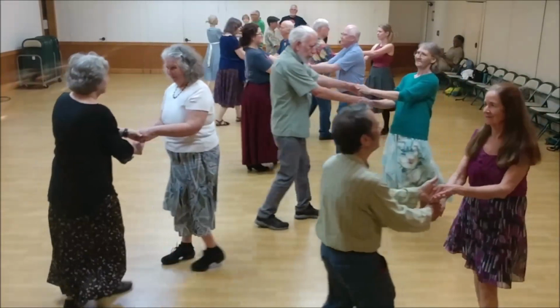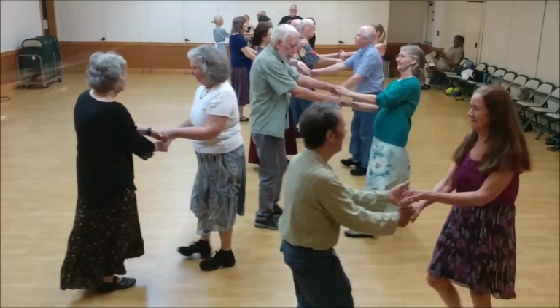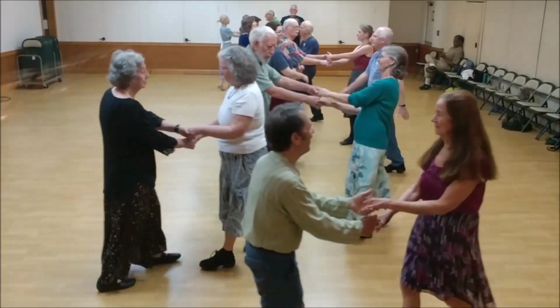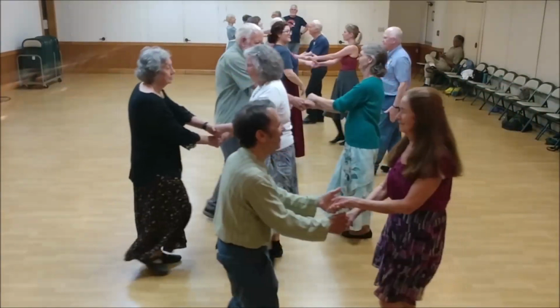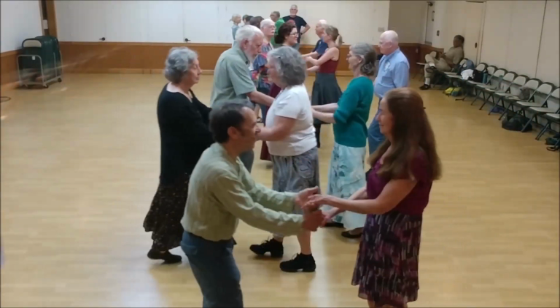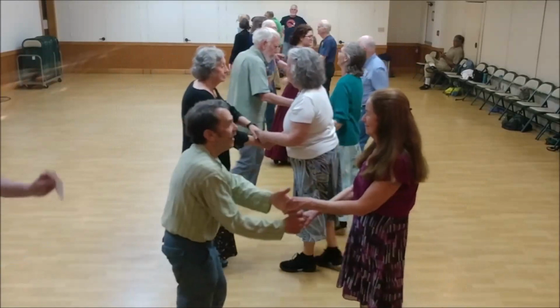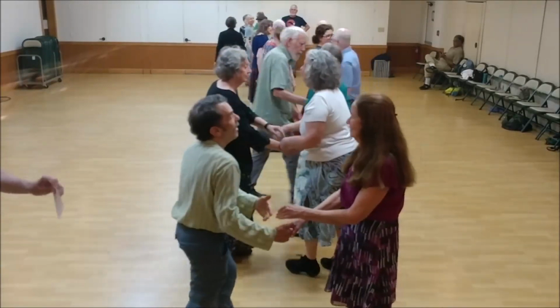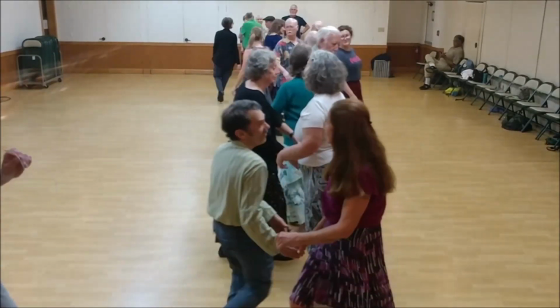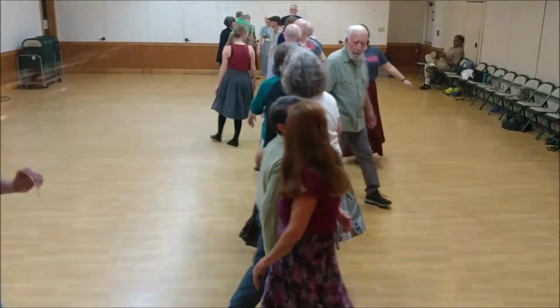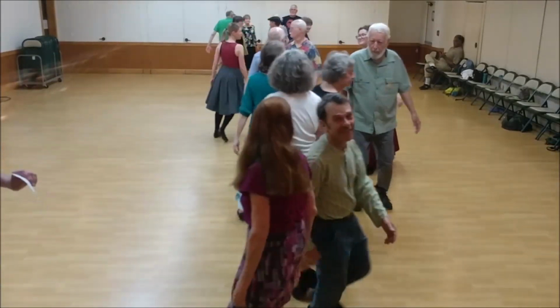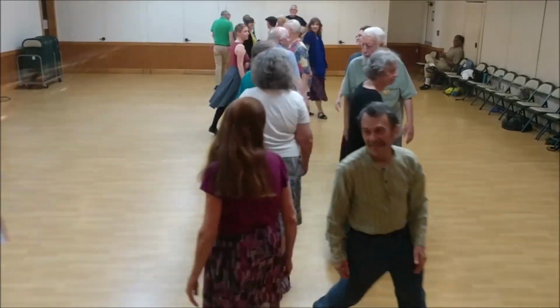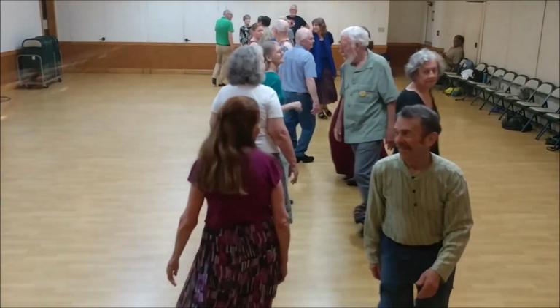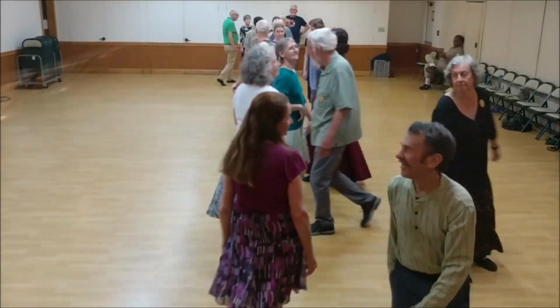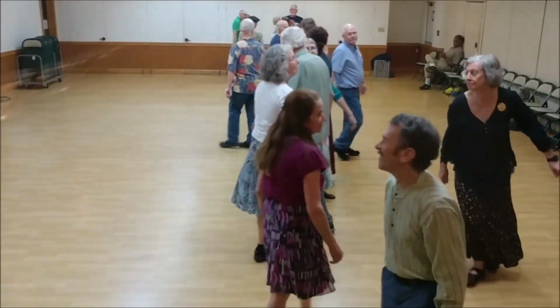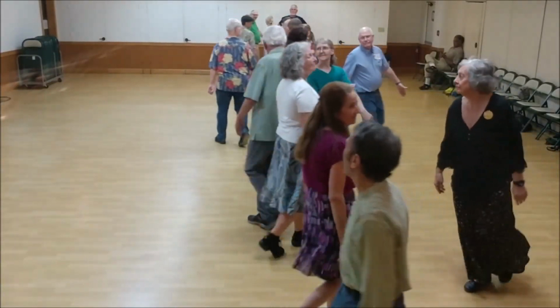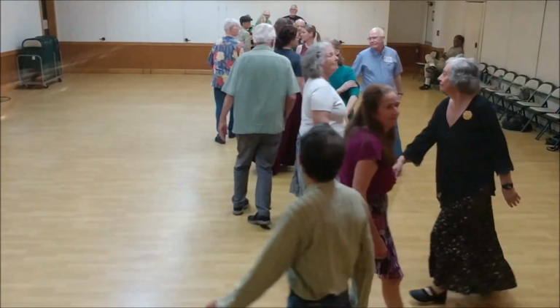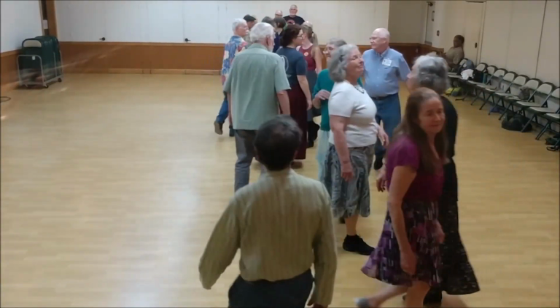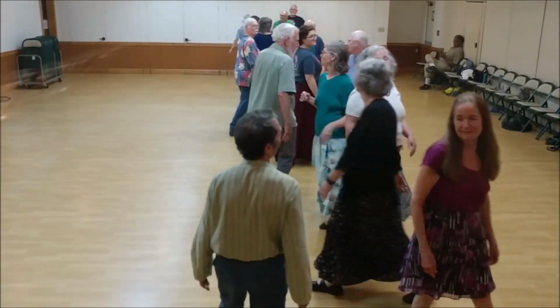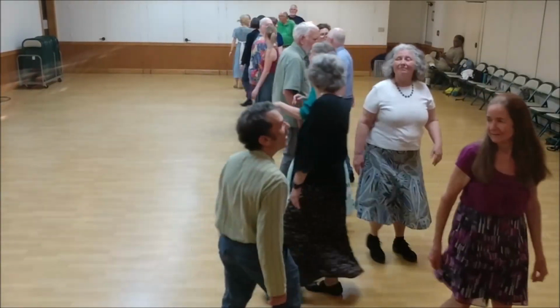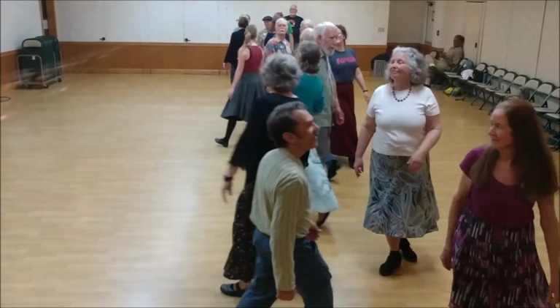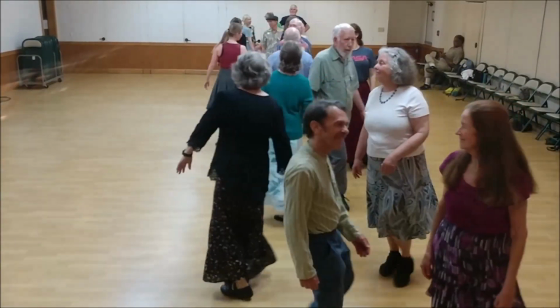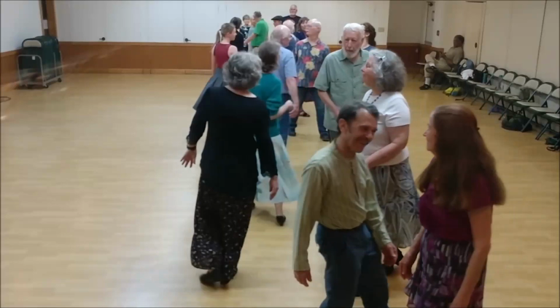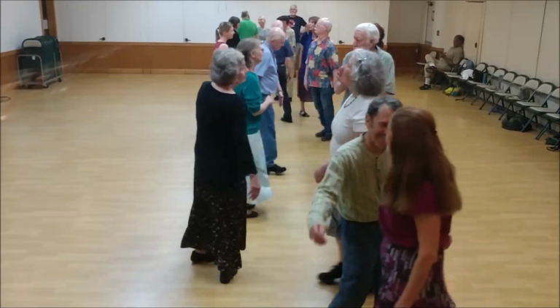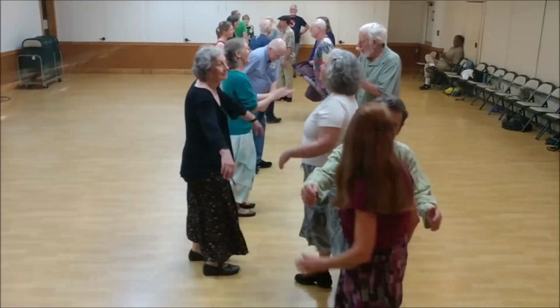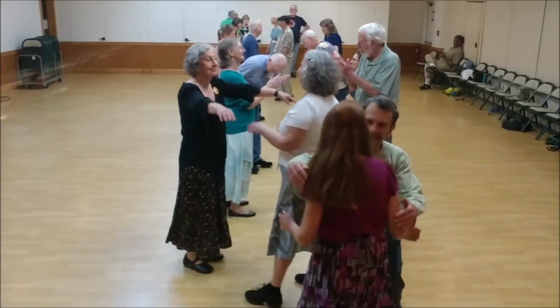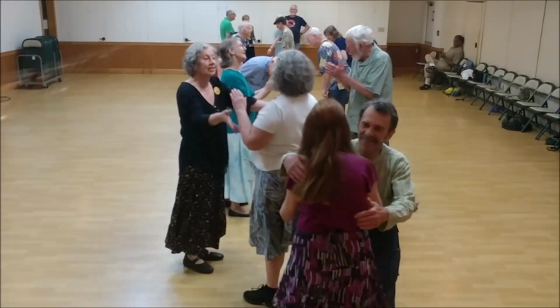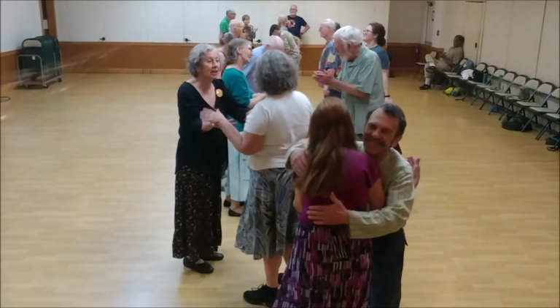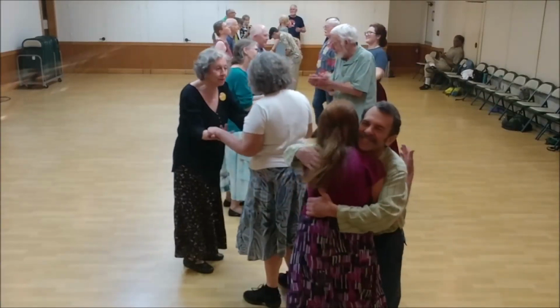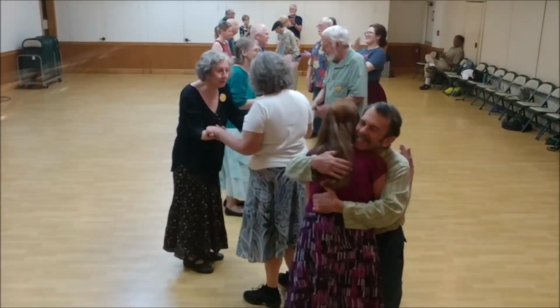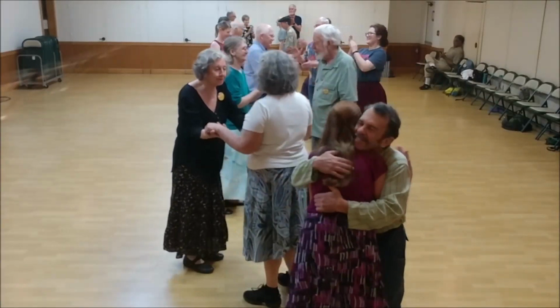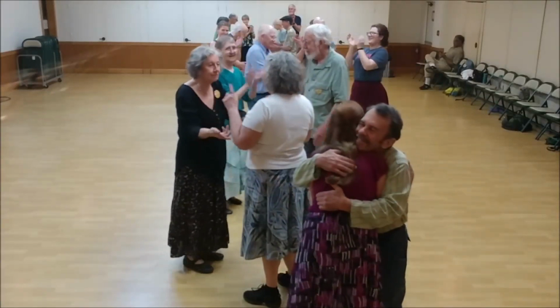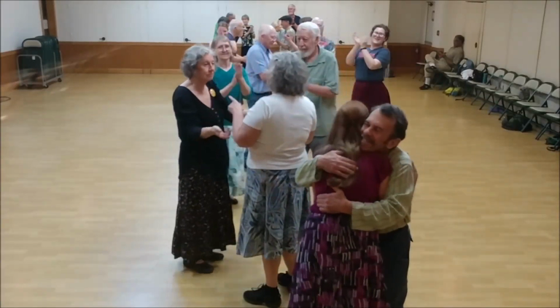Right shoulder walk around. That's it. Clap a hand for the band. Great job.